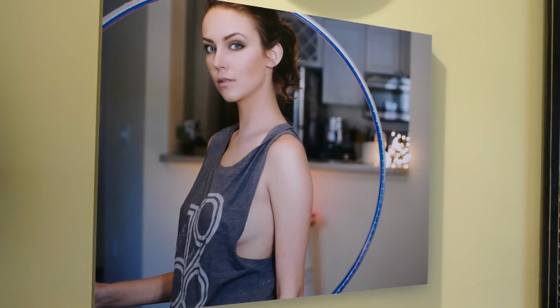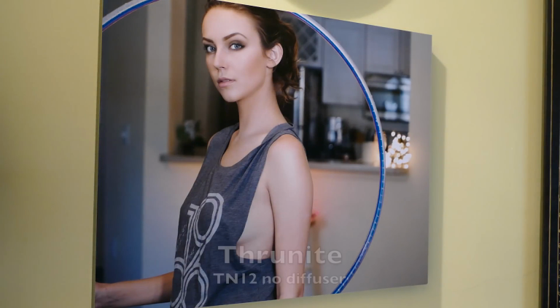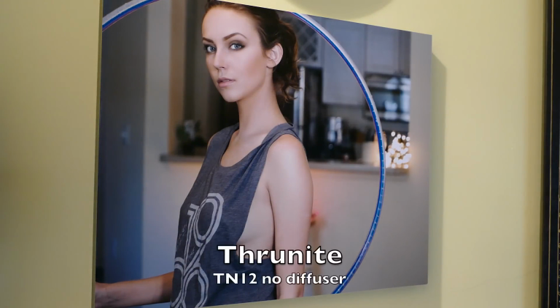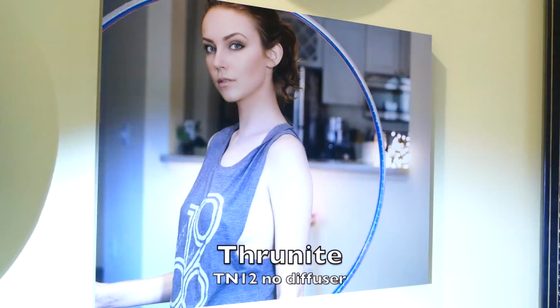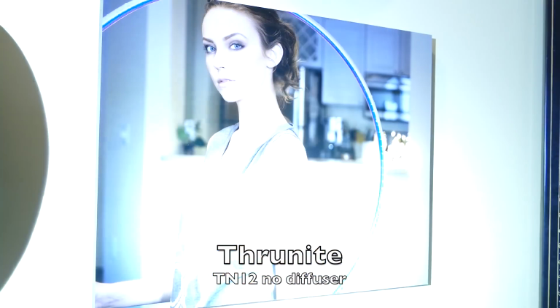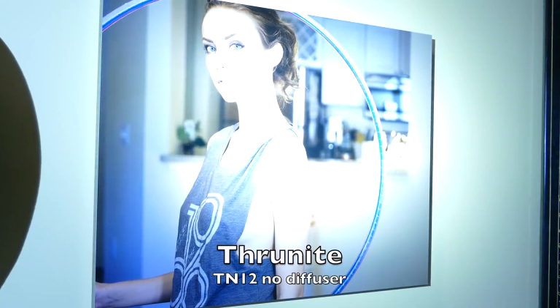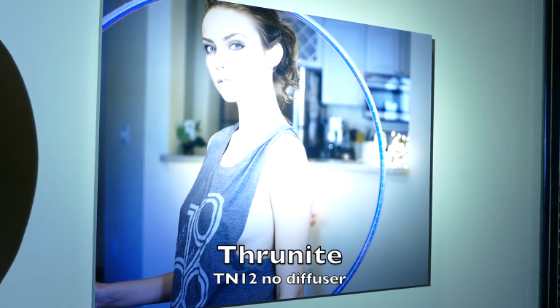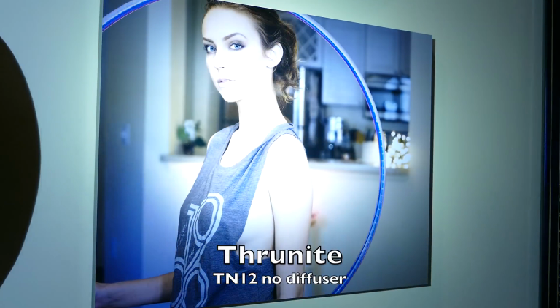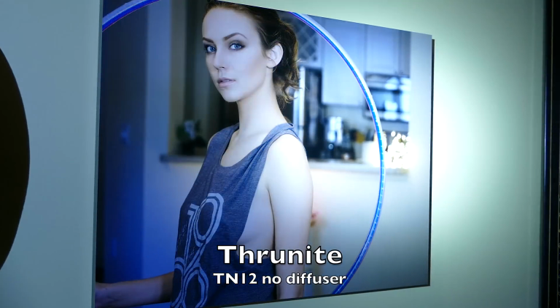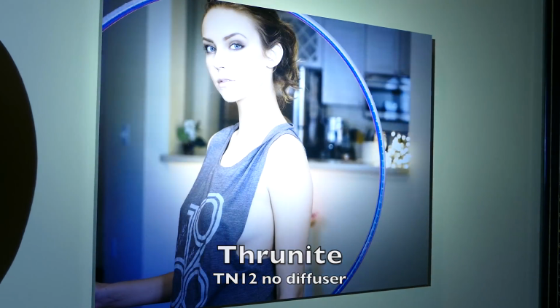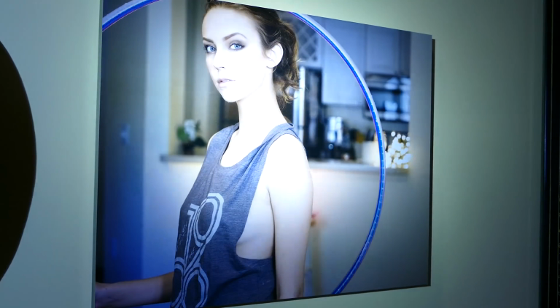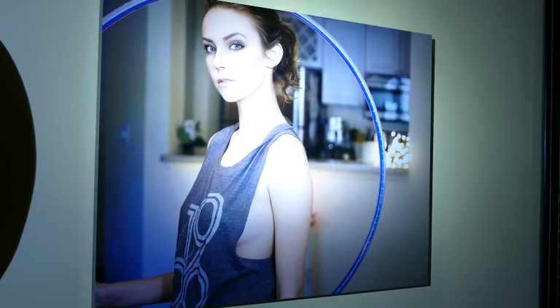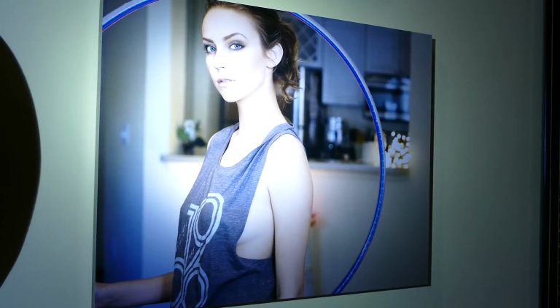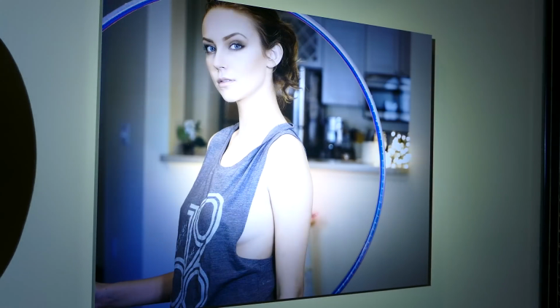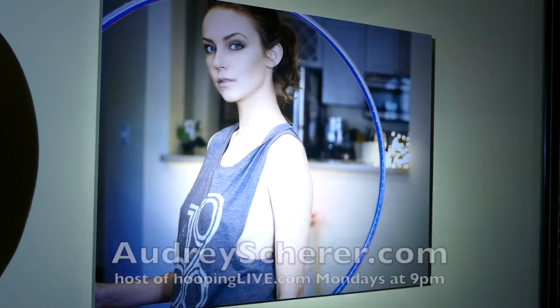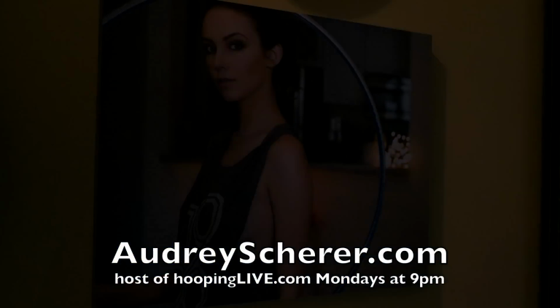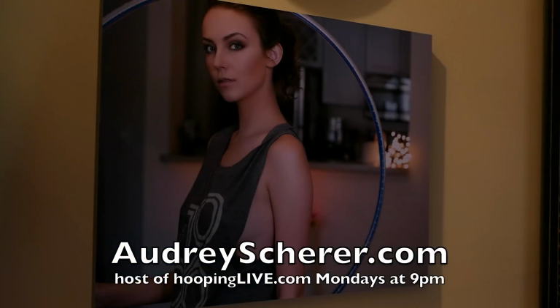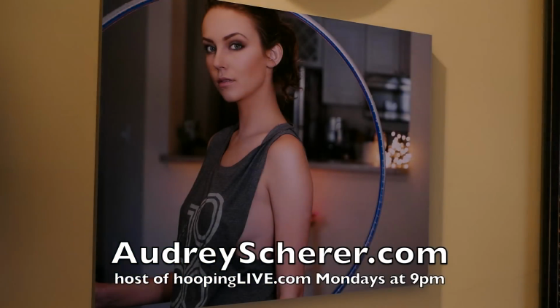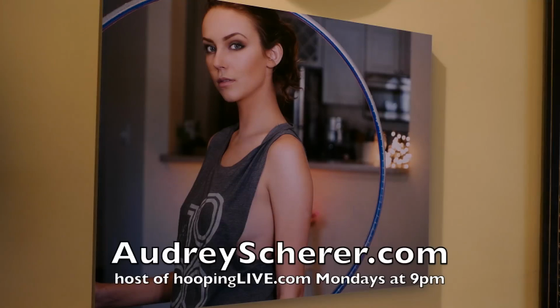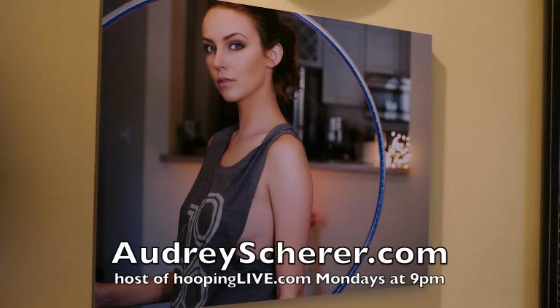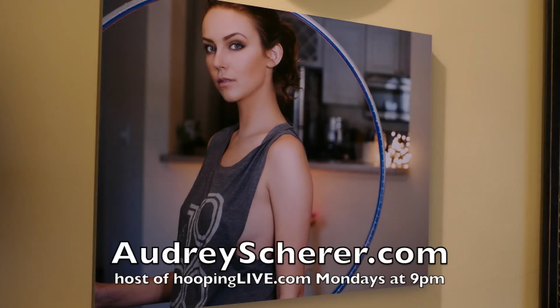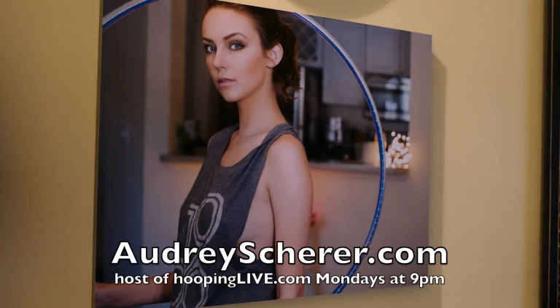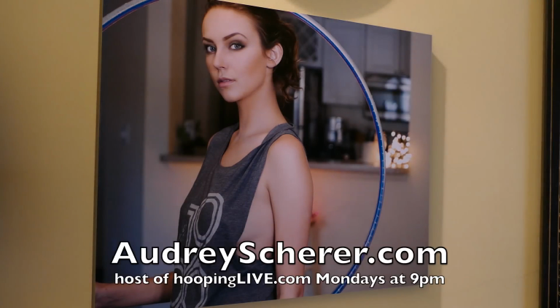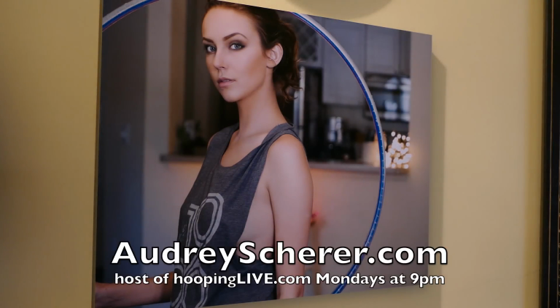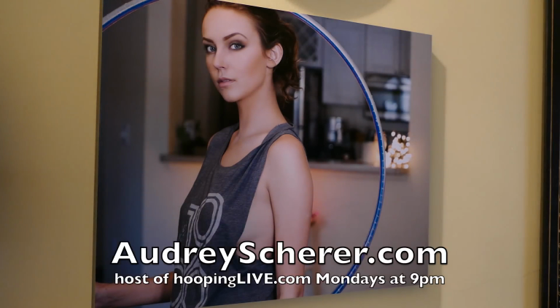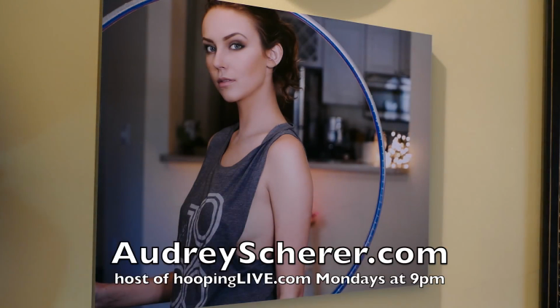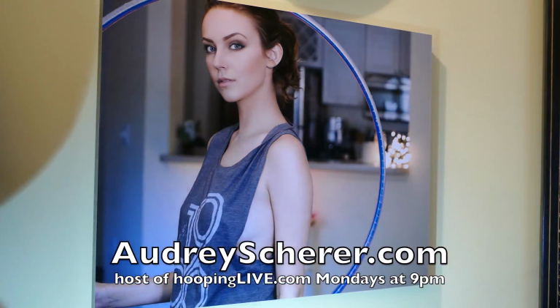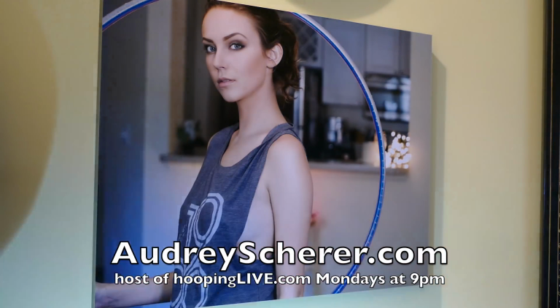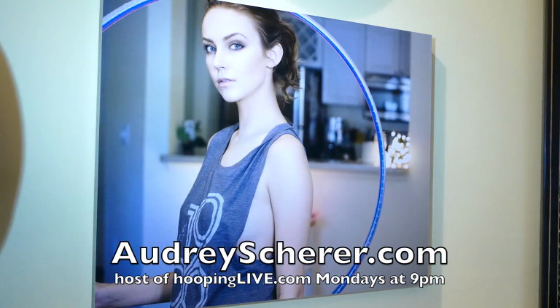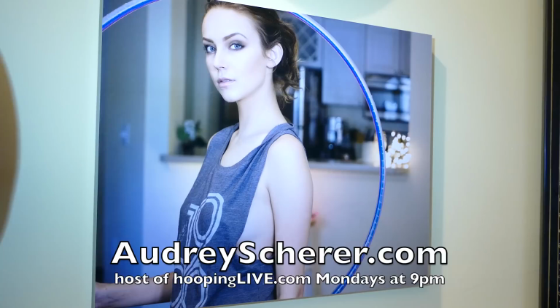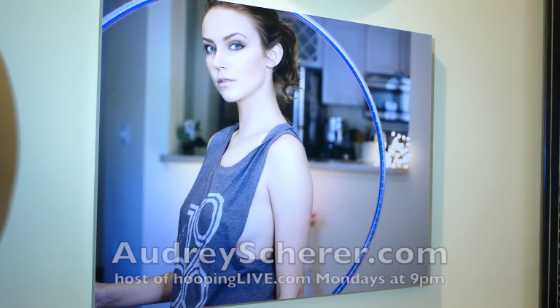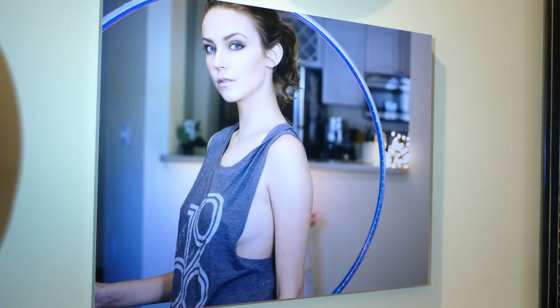You can see here with no diffuser - see how that's got the hot section in the middle there where it's over-illuminated. The camera by the way has to adjust each time to the white balance and all that.